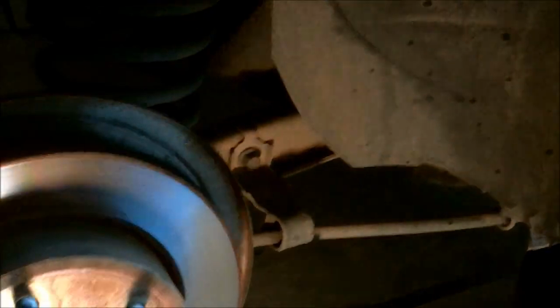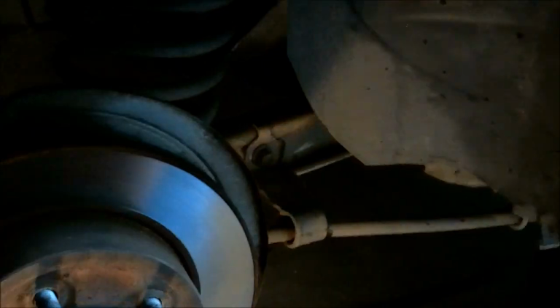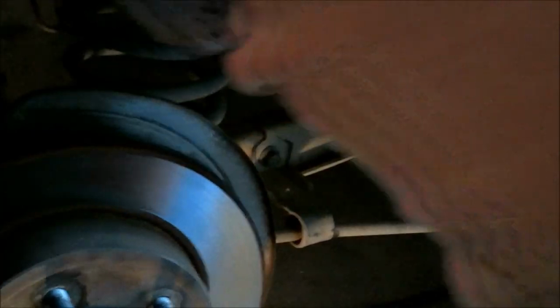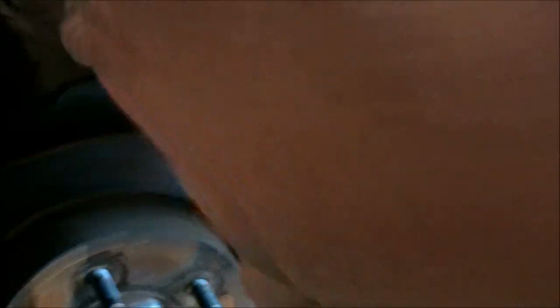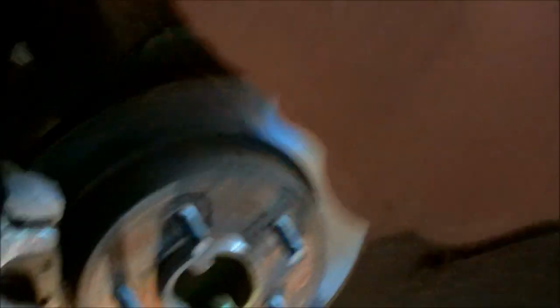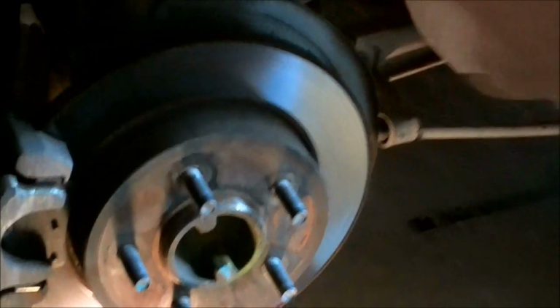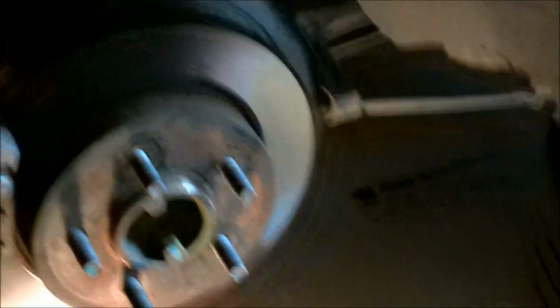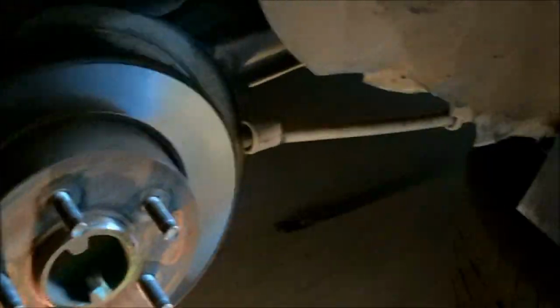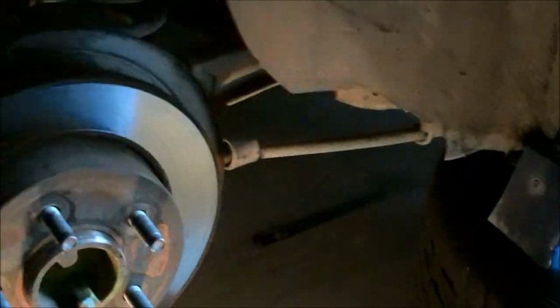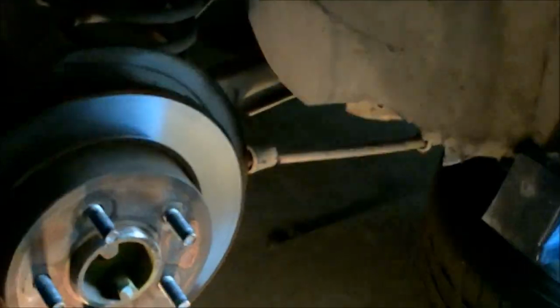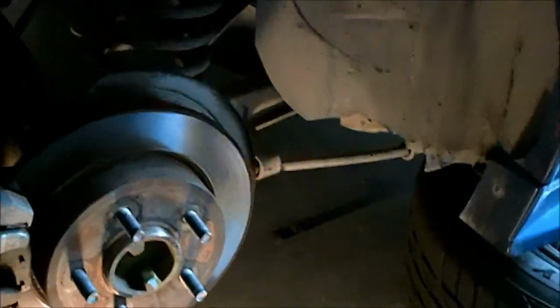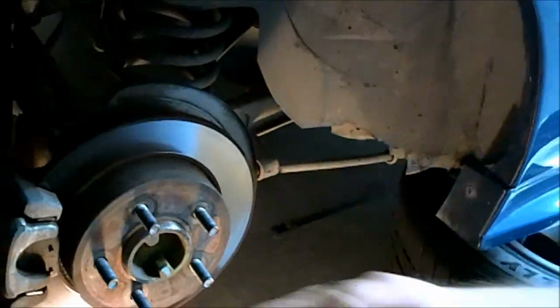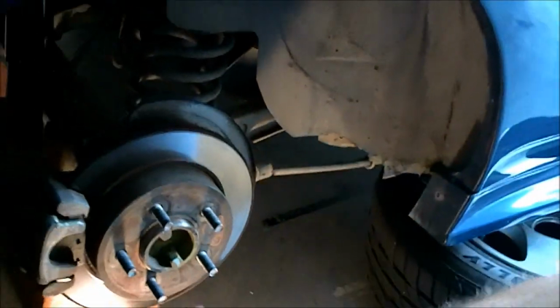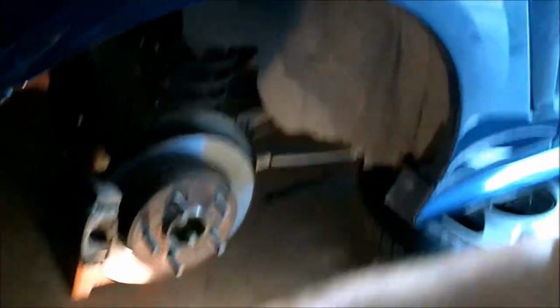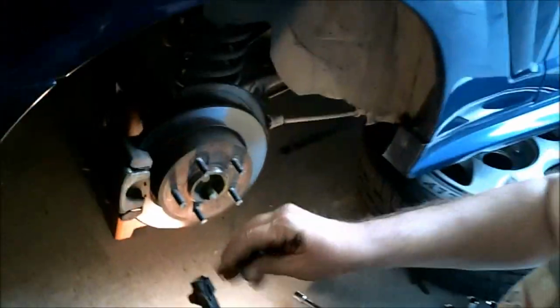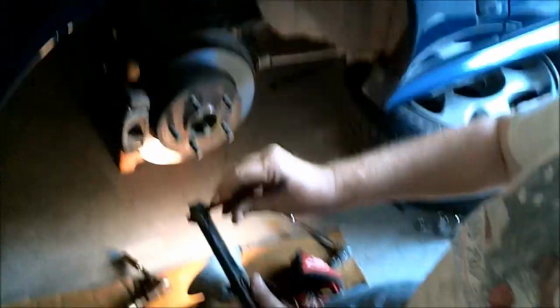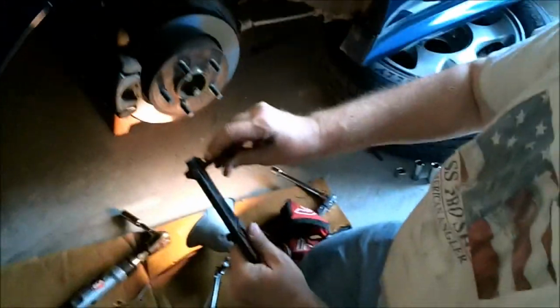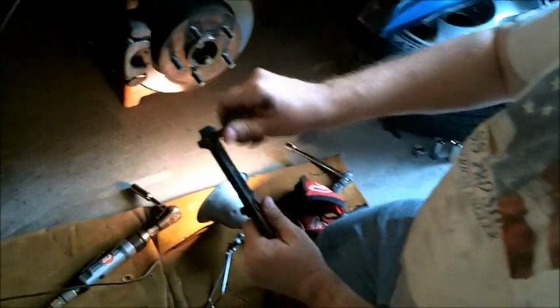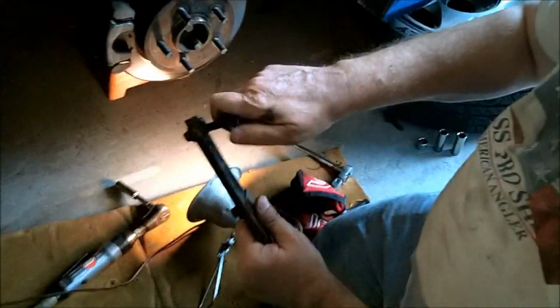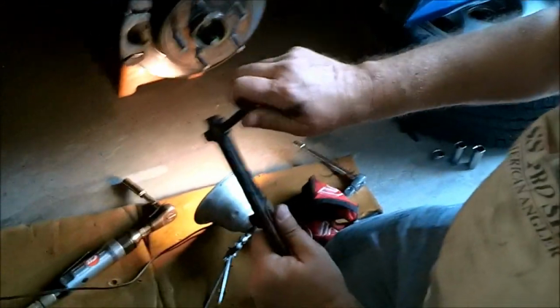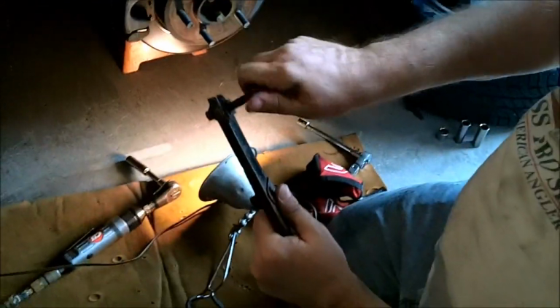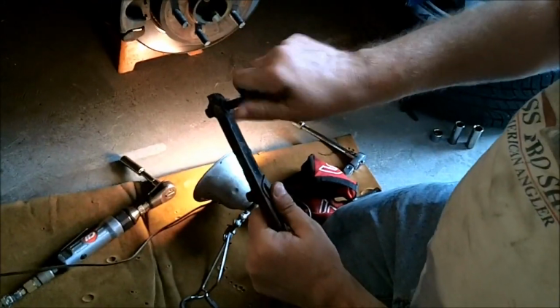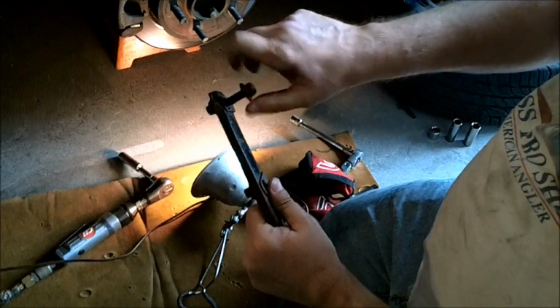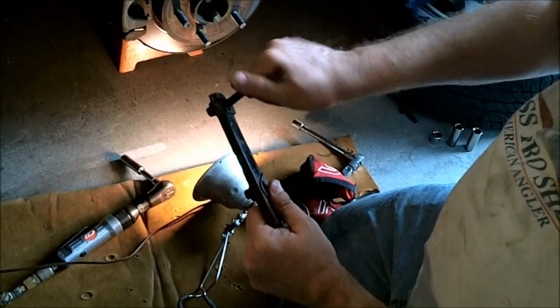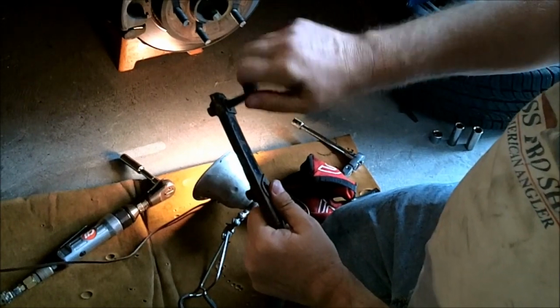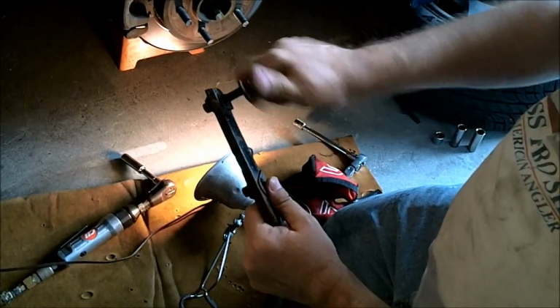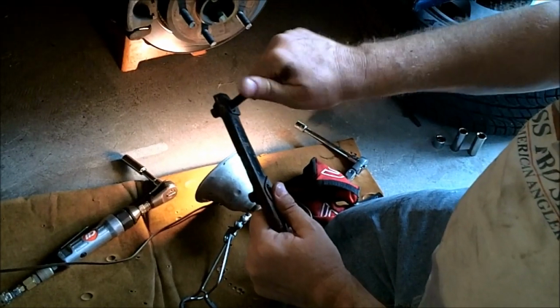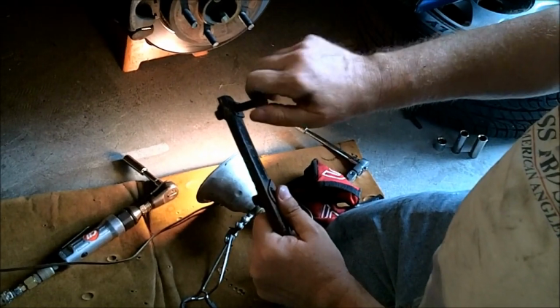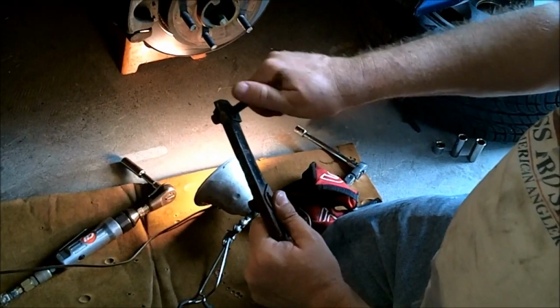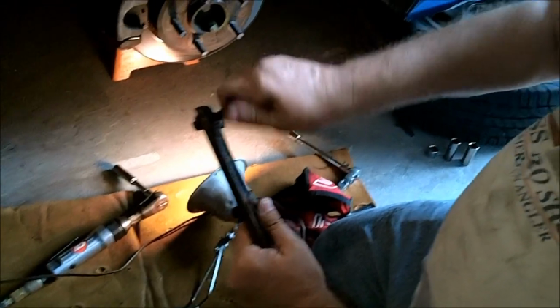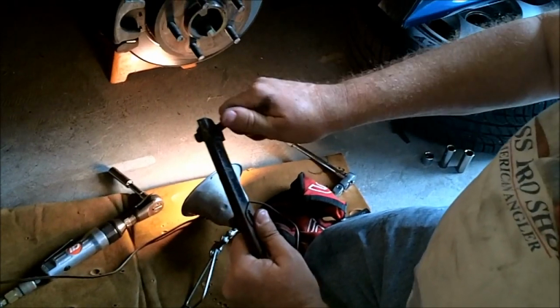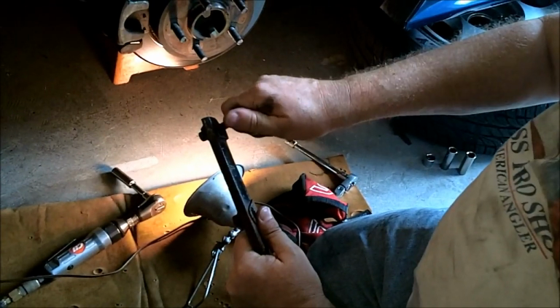Now when you get a sway bar, you've got to make sure you get the clips and the bolts that go into the clips, because if you don't have the clips and the bolts, it ain't going to work.